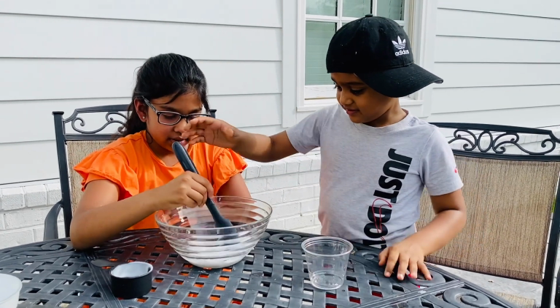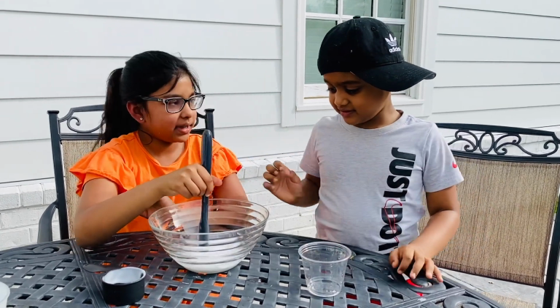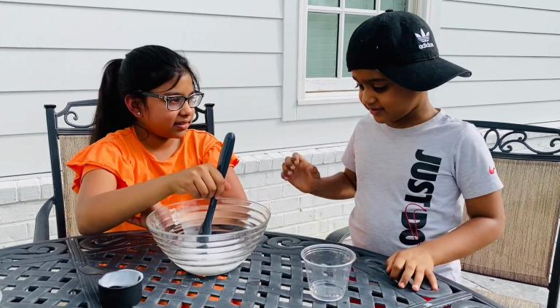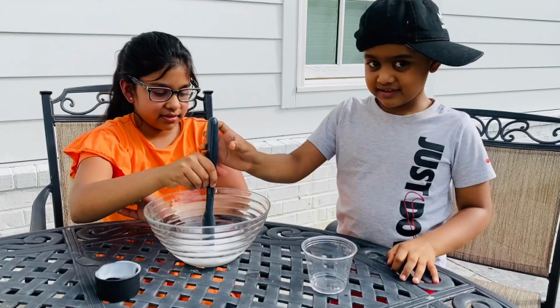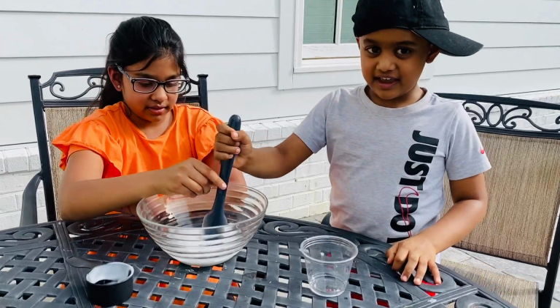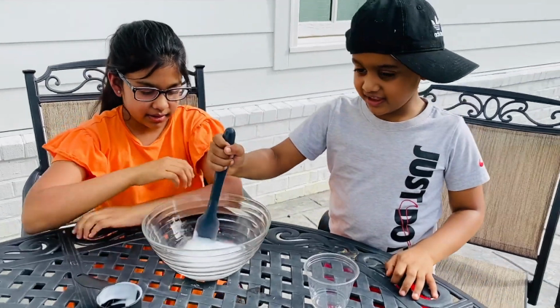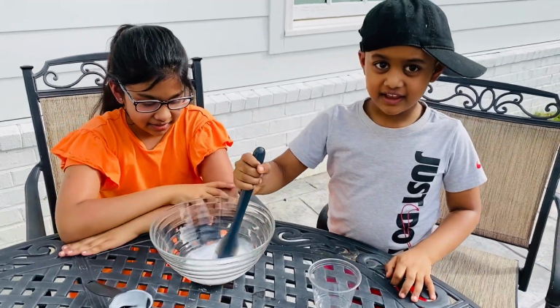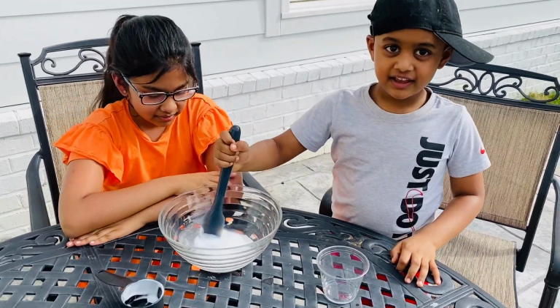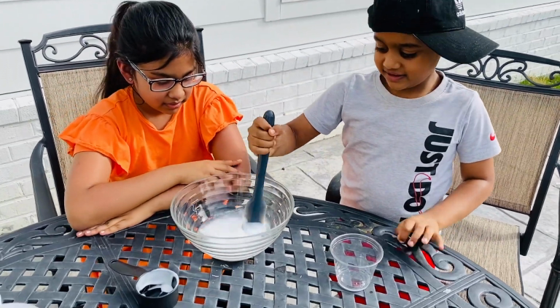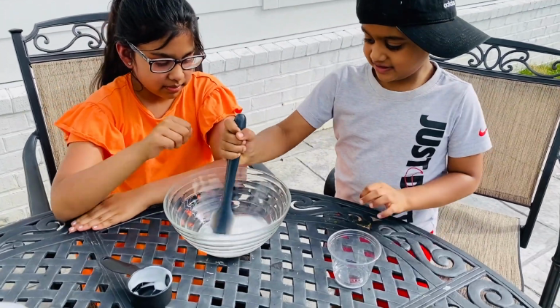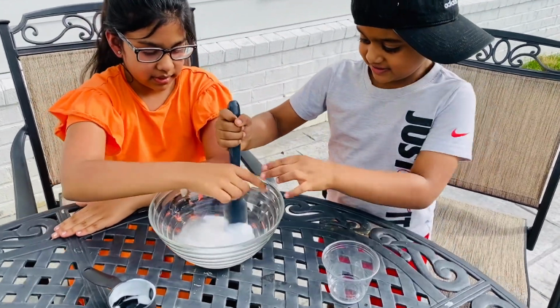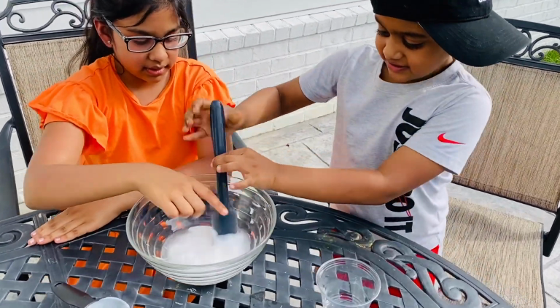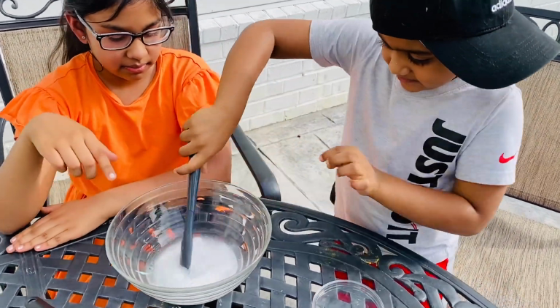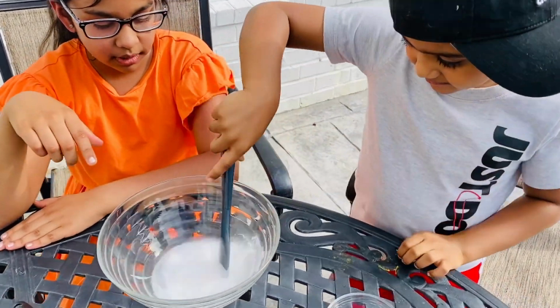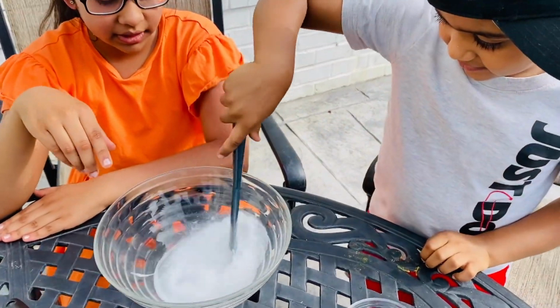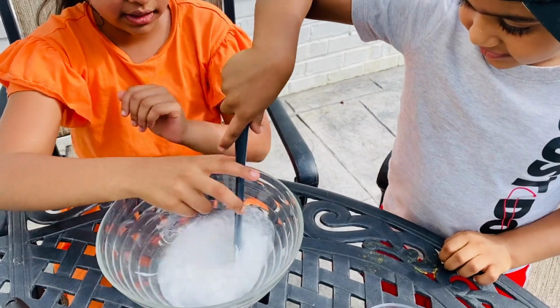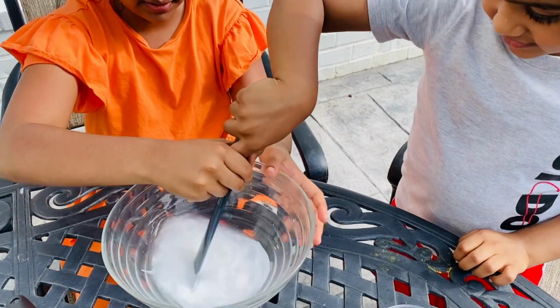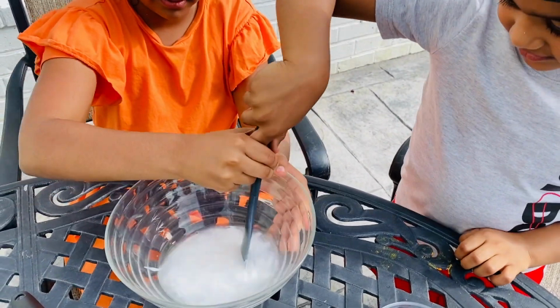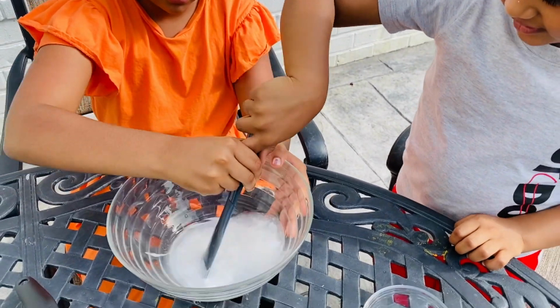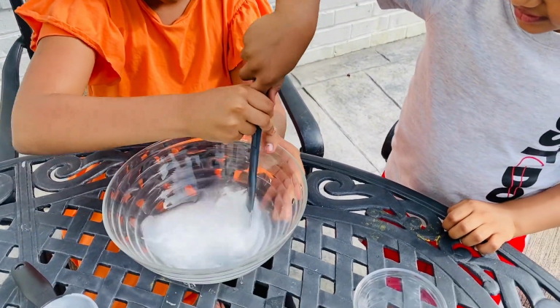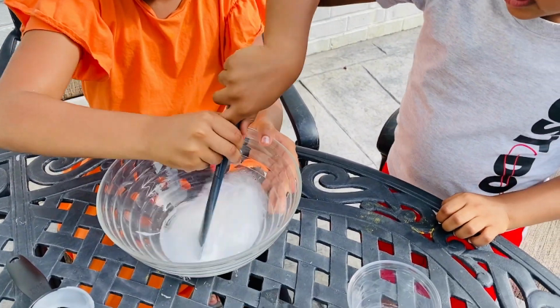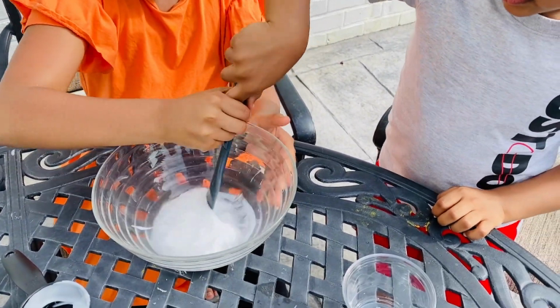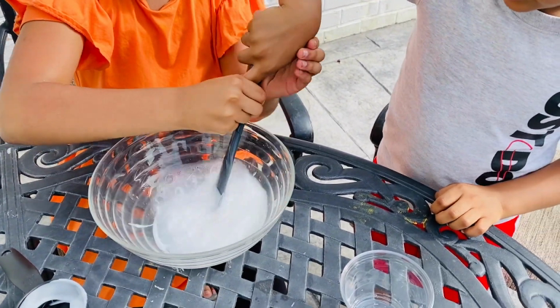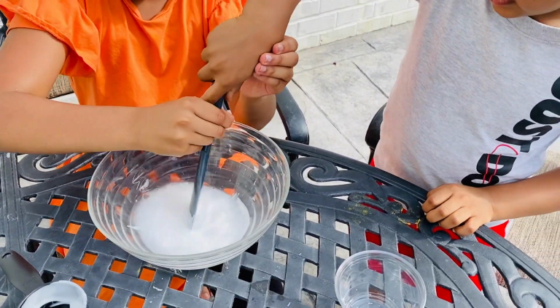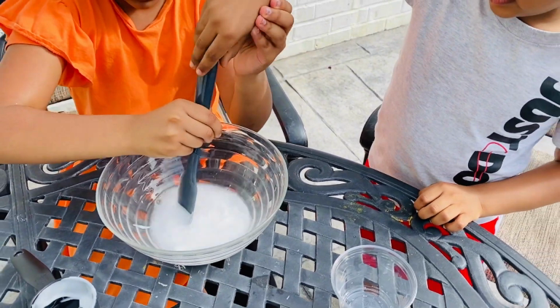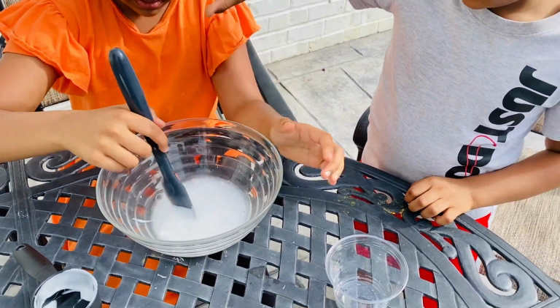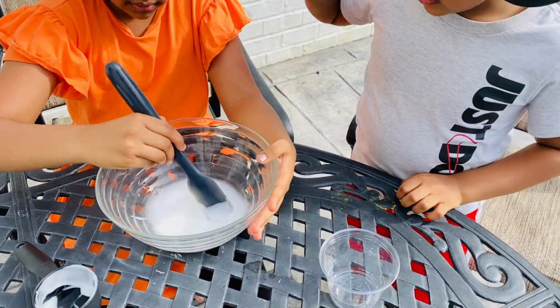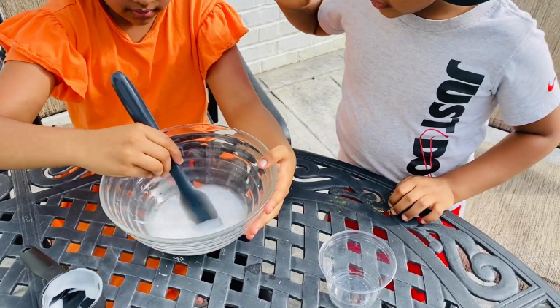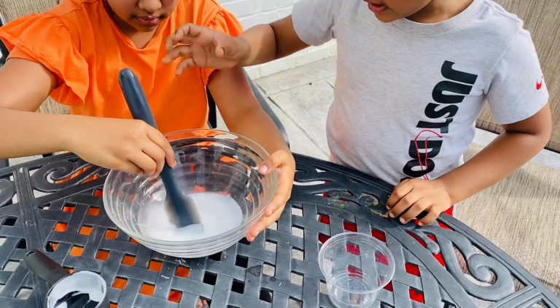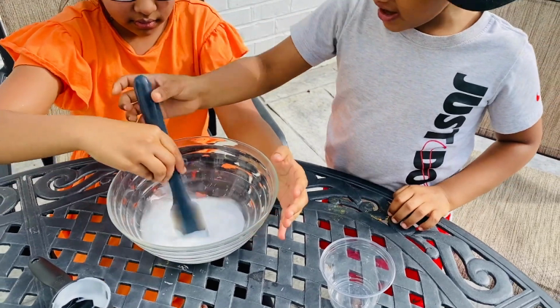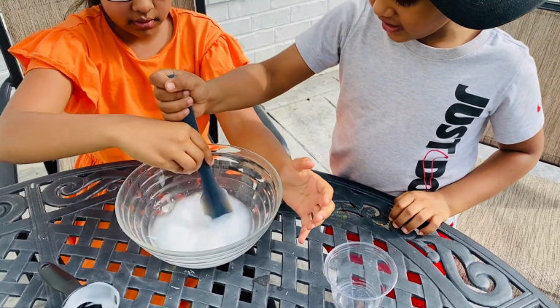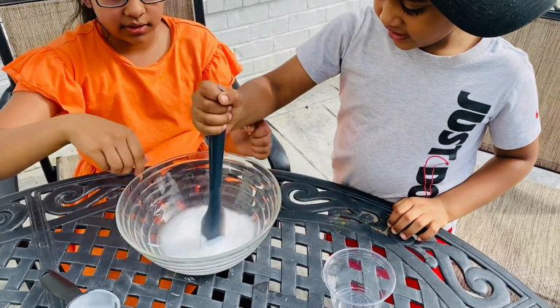You want to mix? Here, you can mix. You can mix properly, Josh. Here, let me do it with you. Here, let me do it, Josh. Okay, you can try.